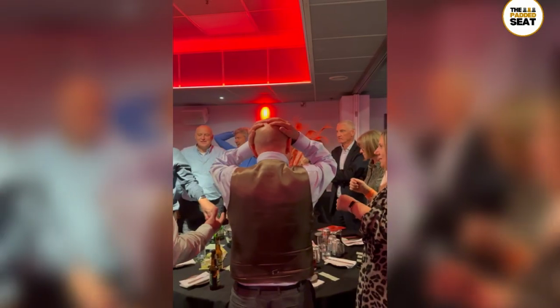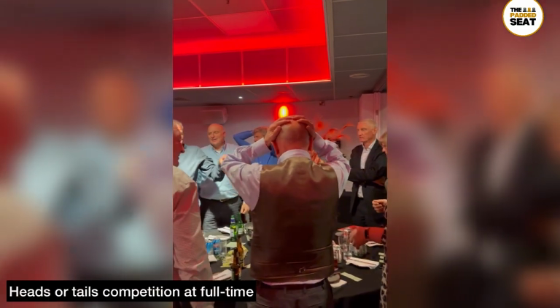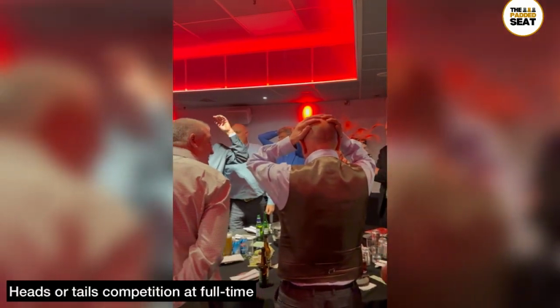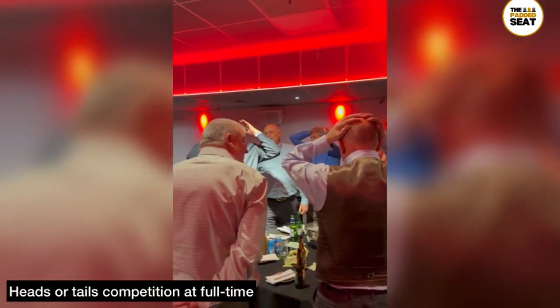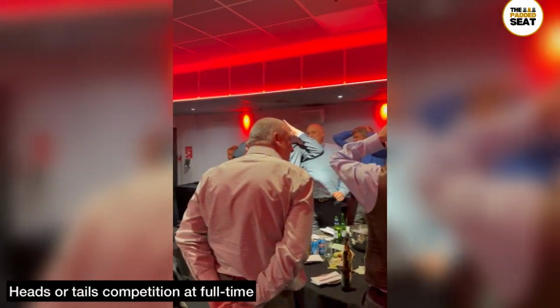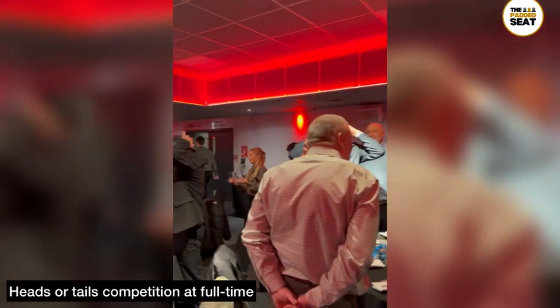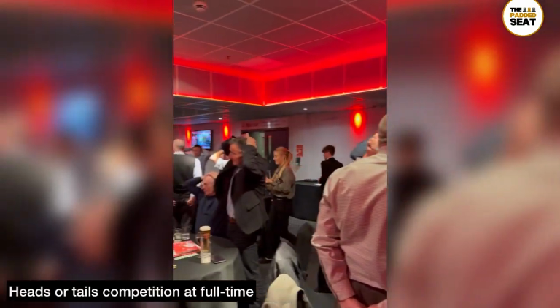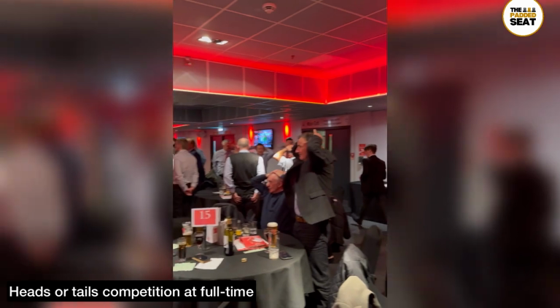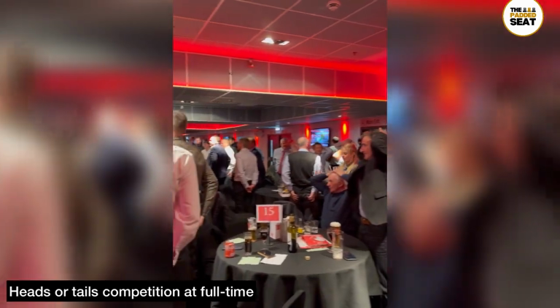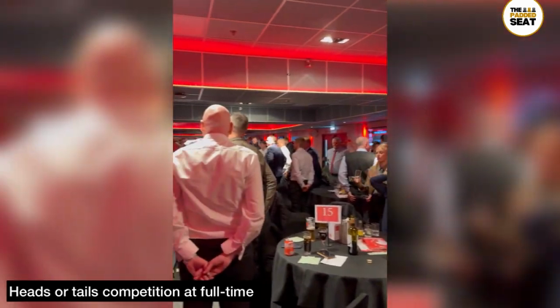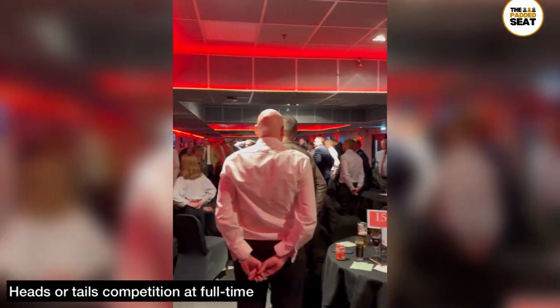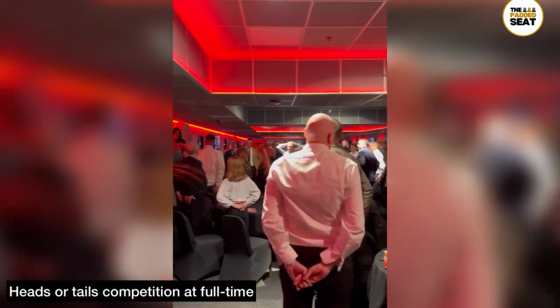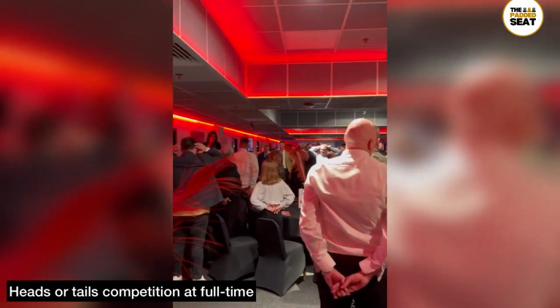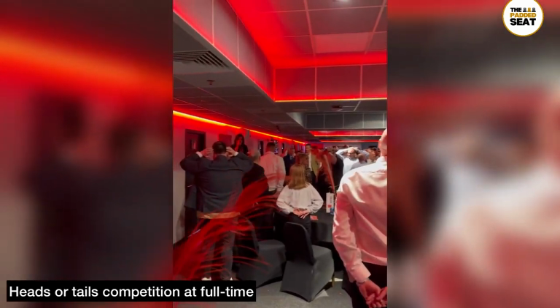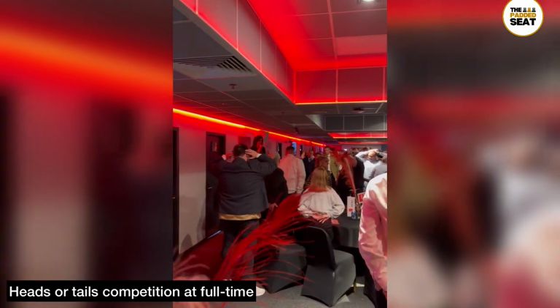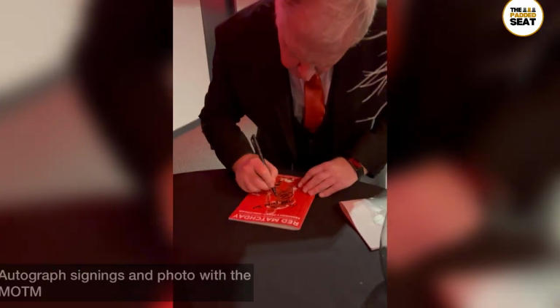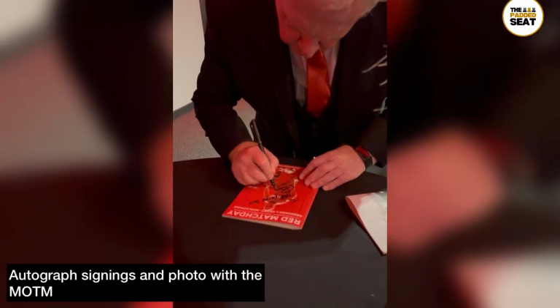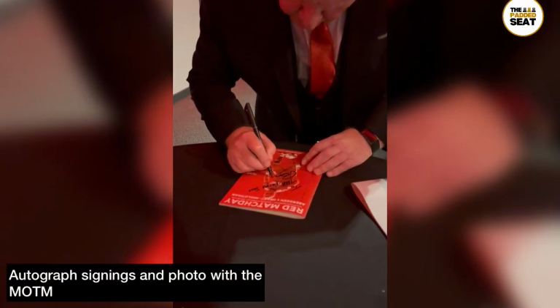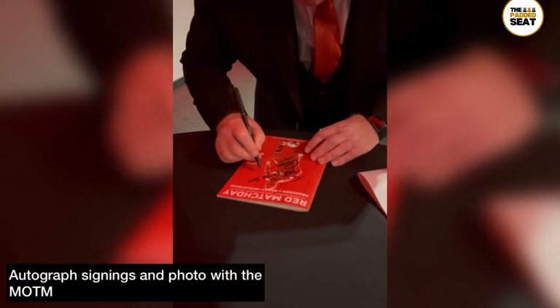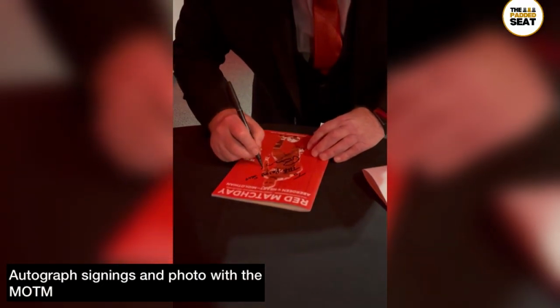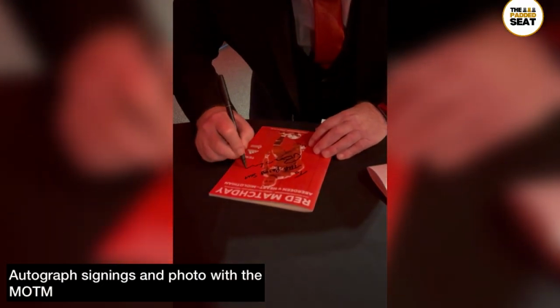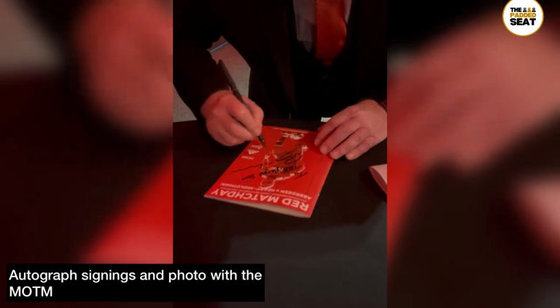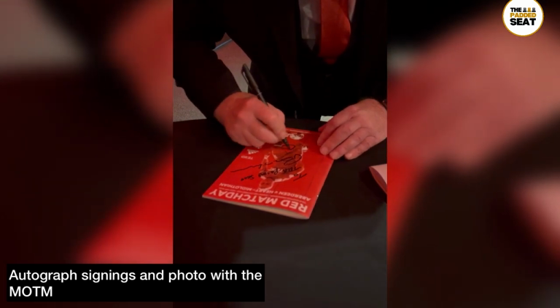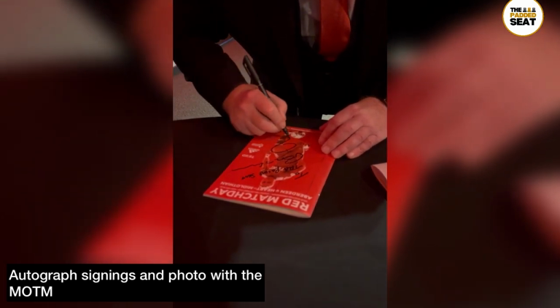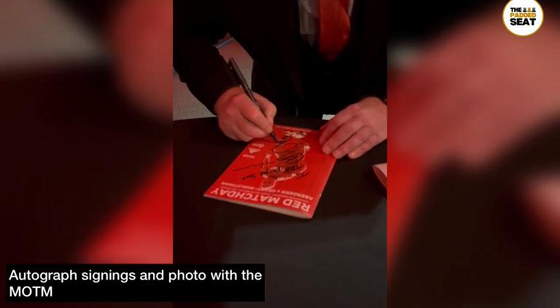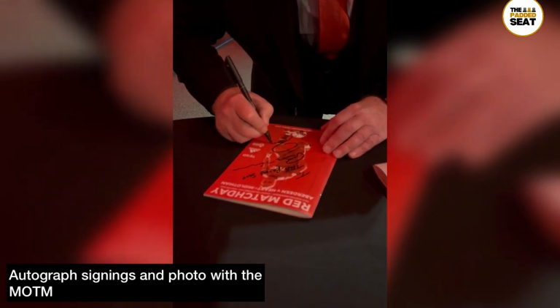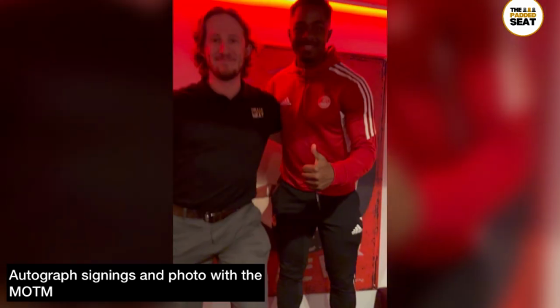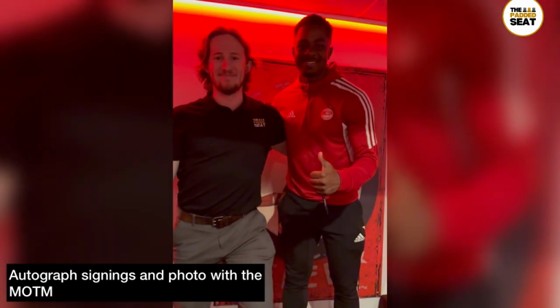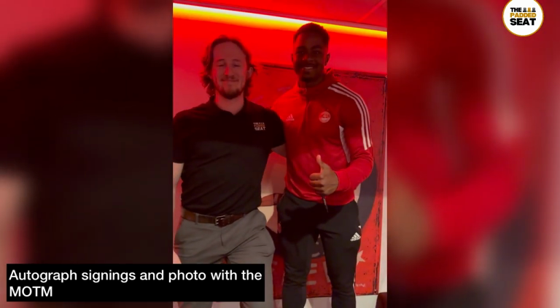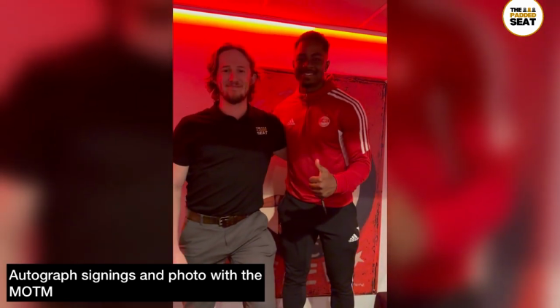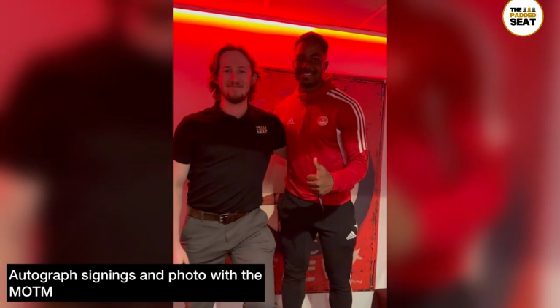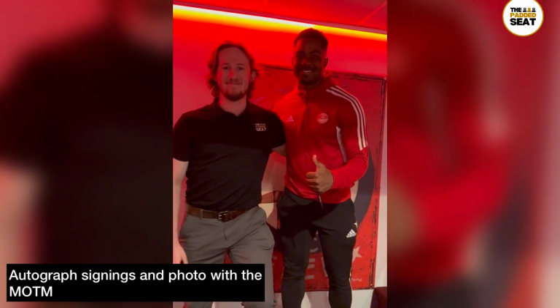Last orders from the unlimited open bar come at full time, and there is a heads or tails competition. Make sure you keep hold of your programme, as you can get it signed by a club legend, and if you're lucky you can get a photo with the man of the match.